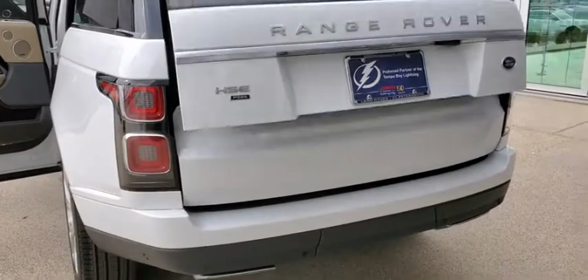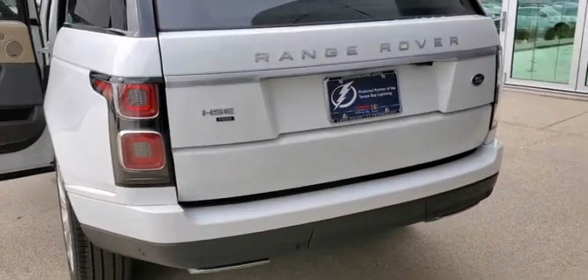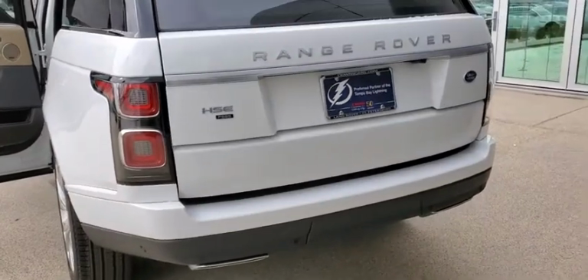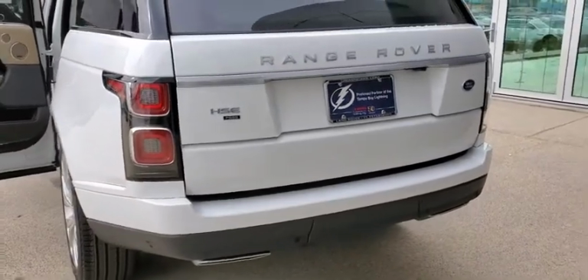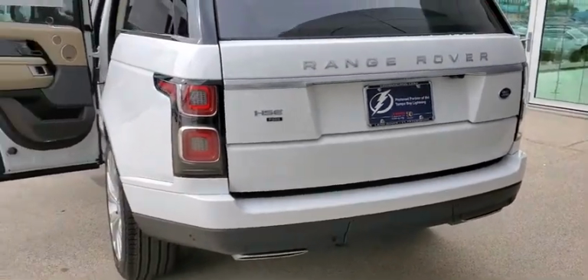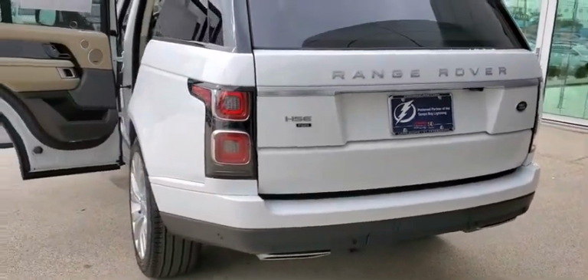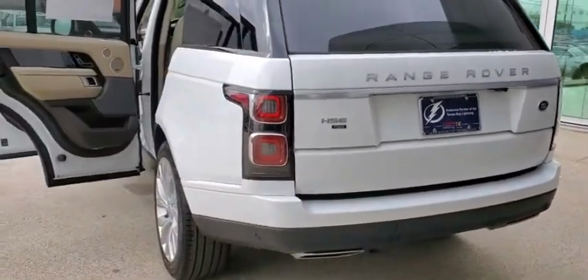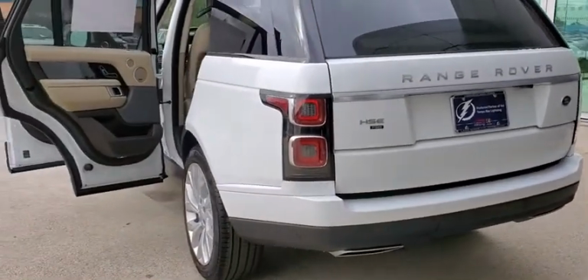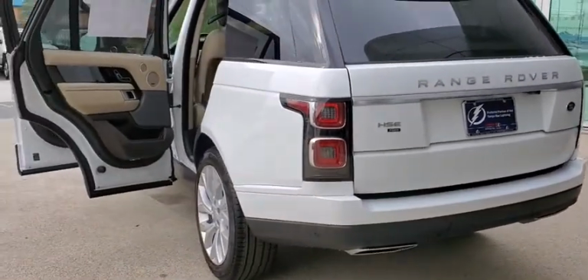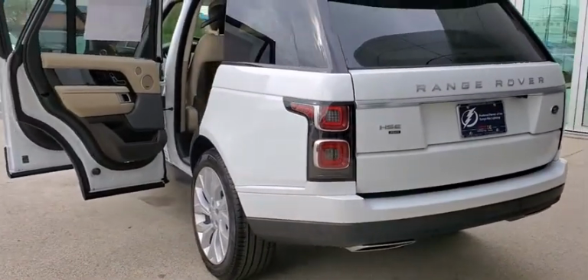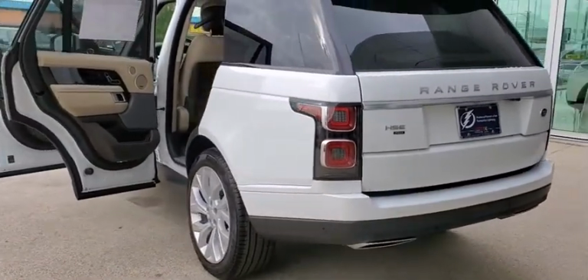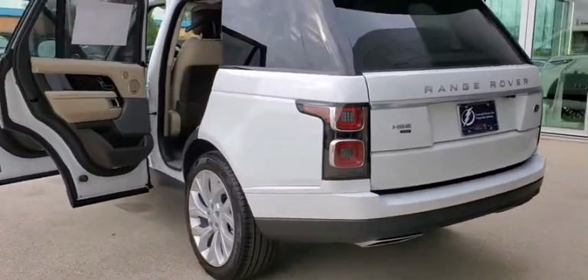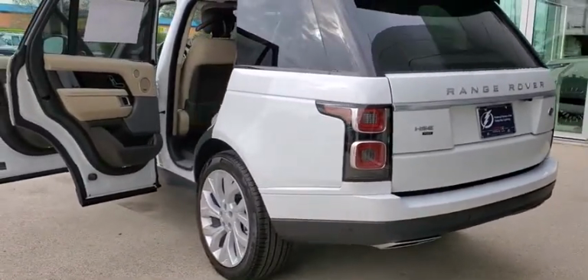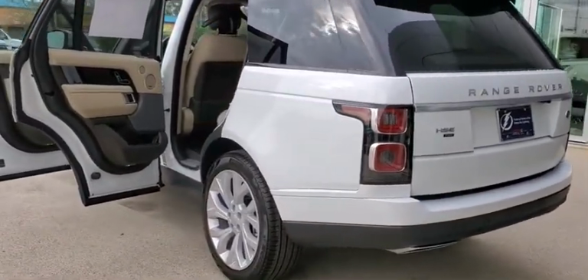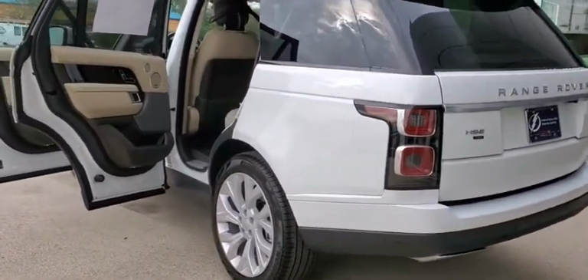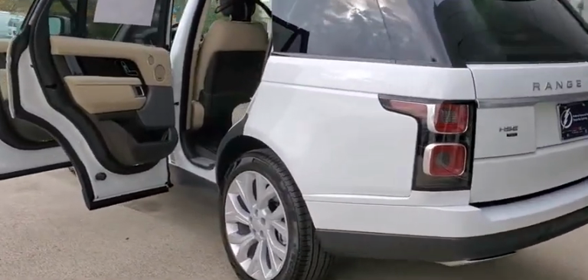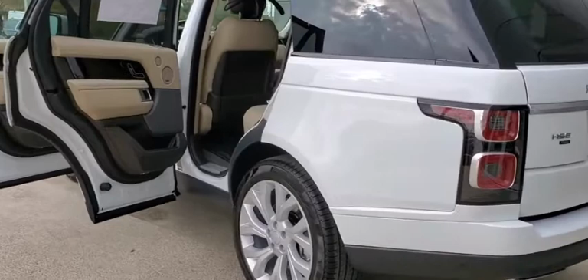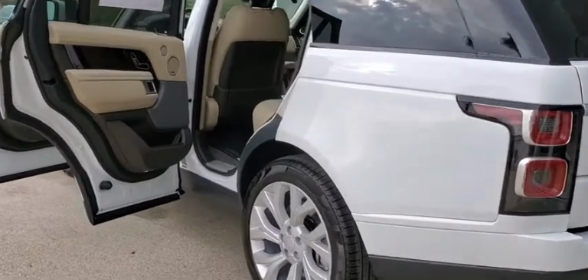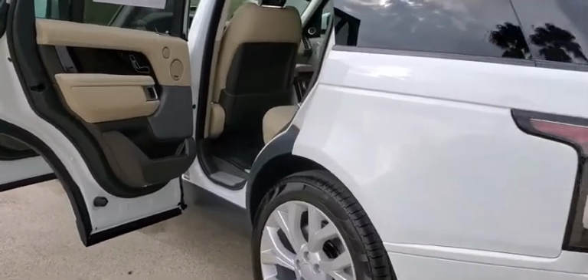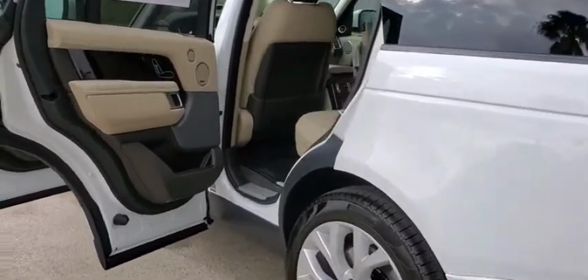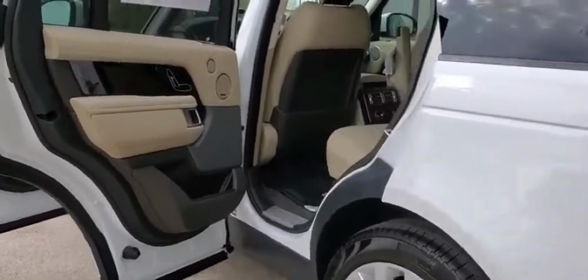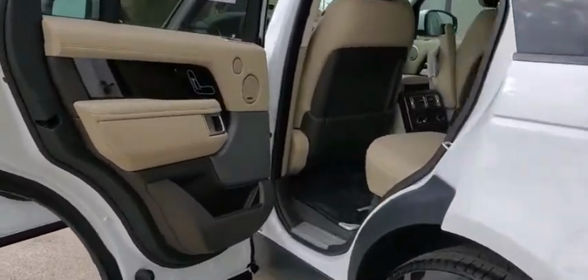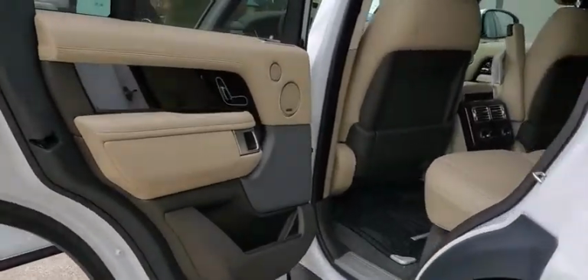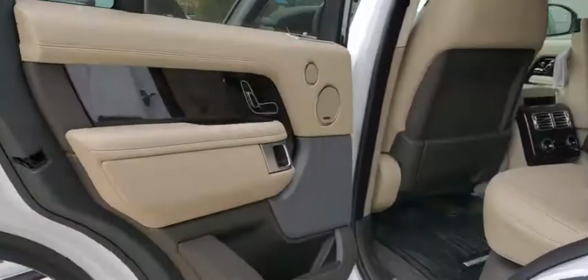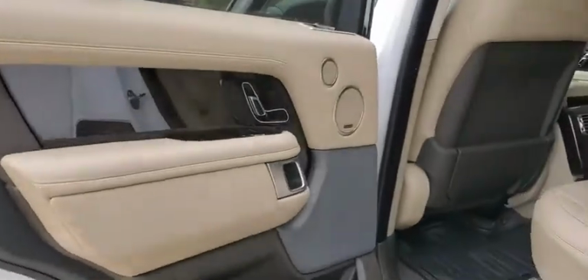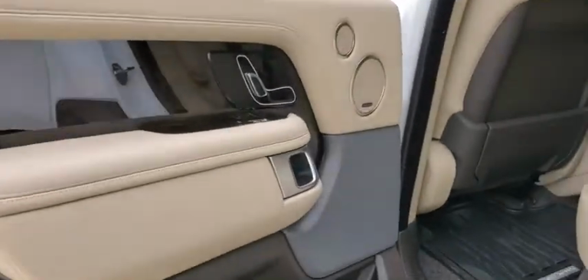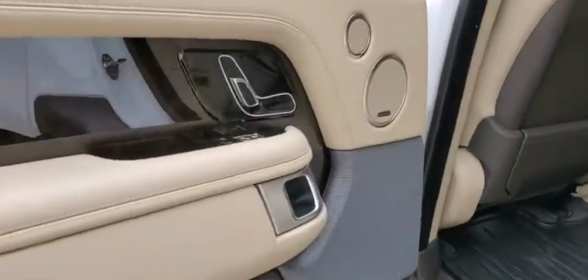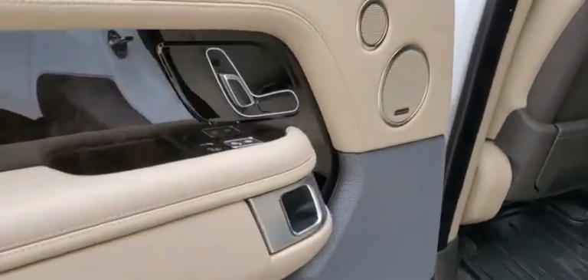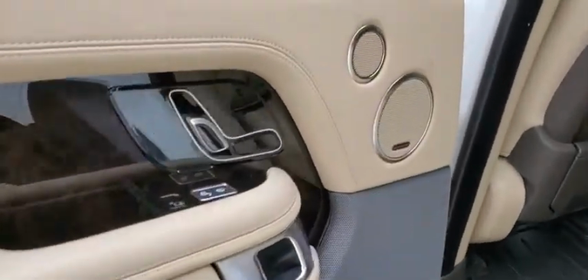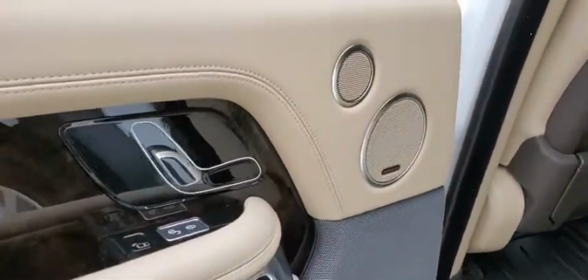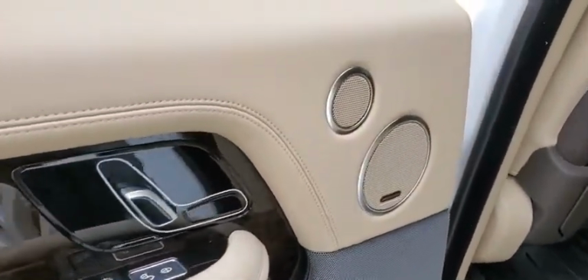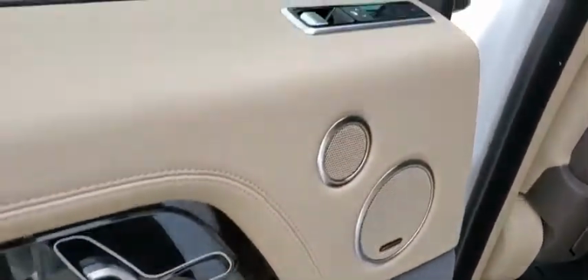Bluetooth, leather-wrapped steering wheel, power steering, adjustable steering wheel, auto dimming rear view mirror, hard disk drive media storage, keyless start, aluminum wheels.